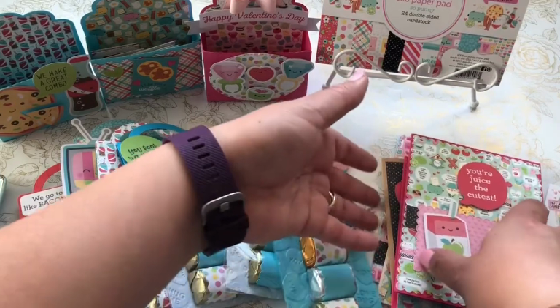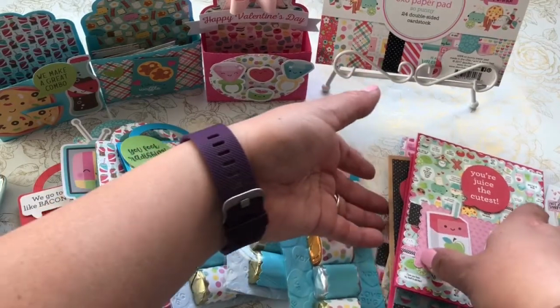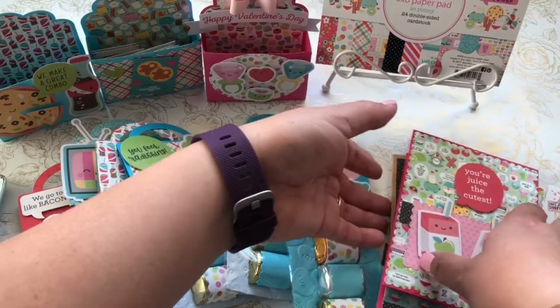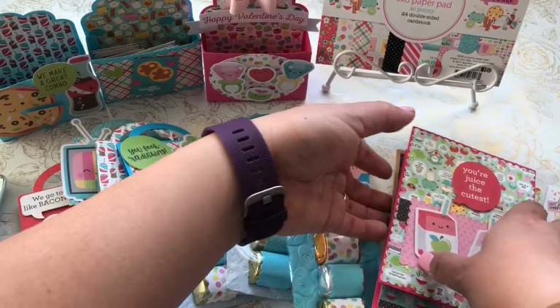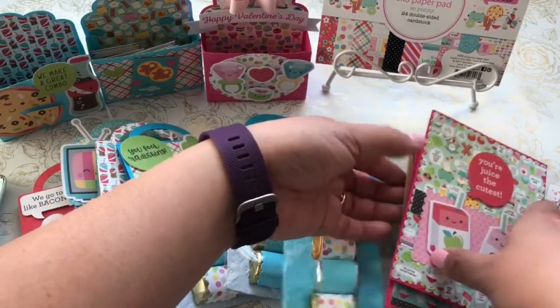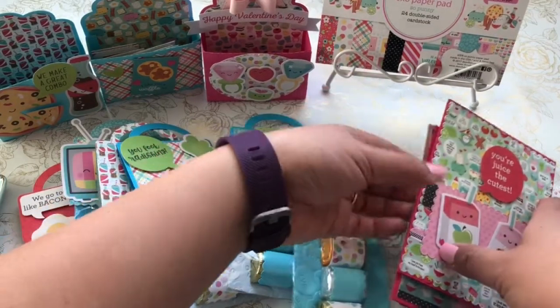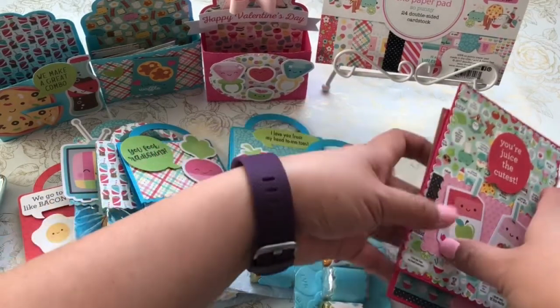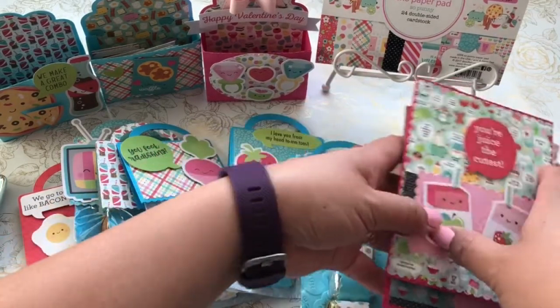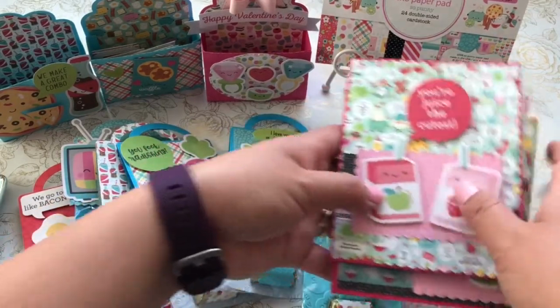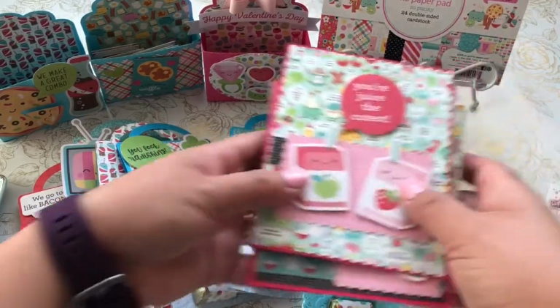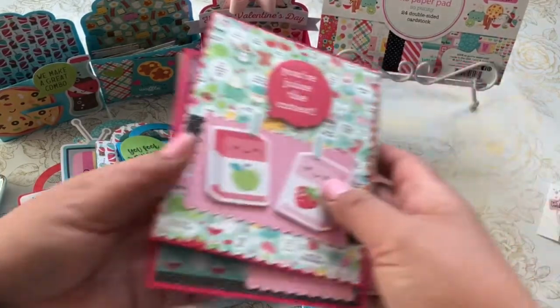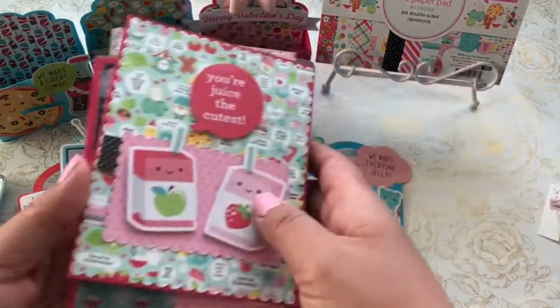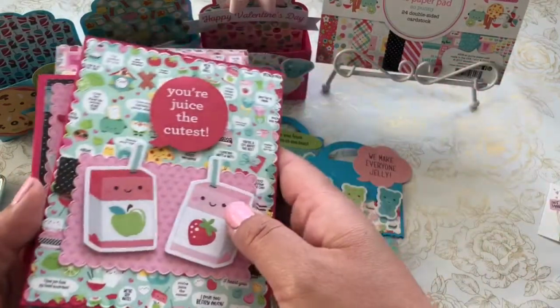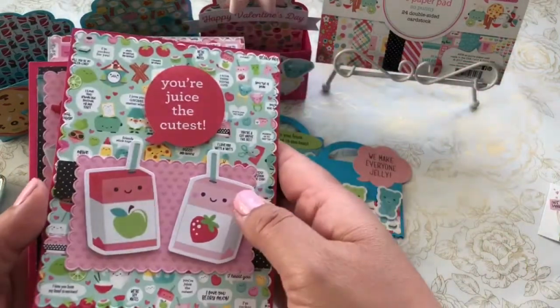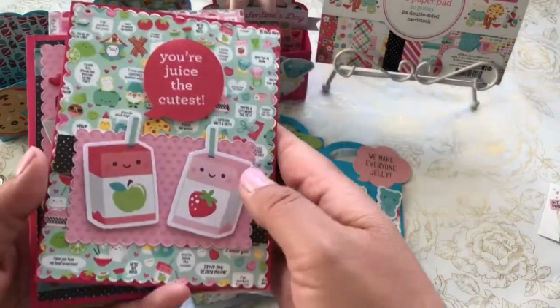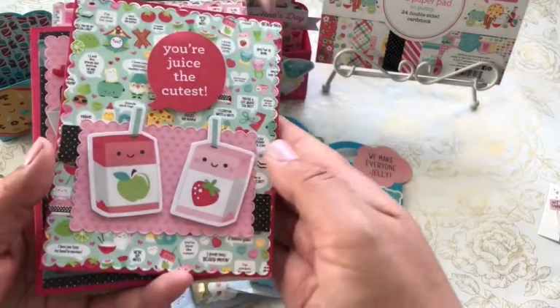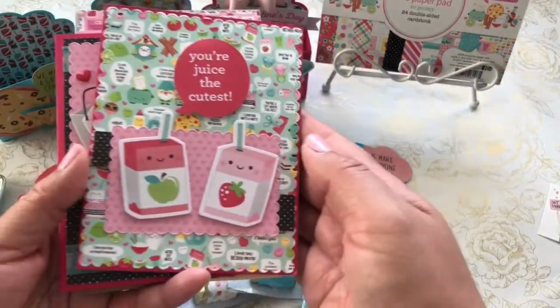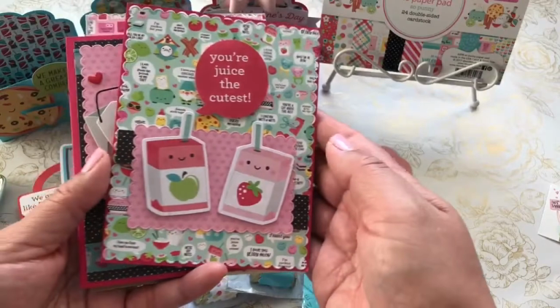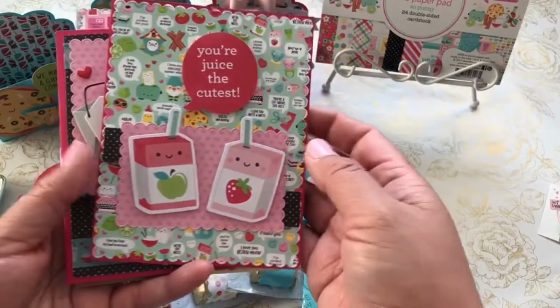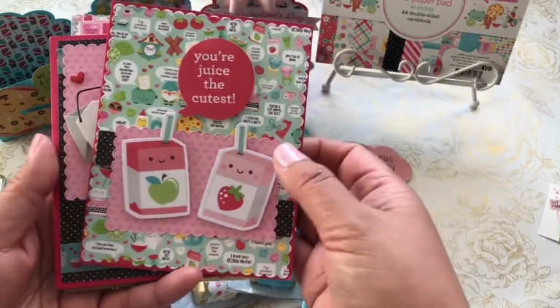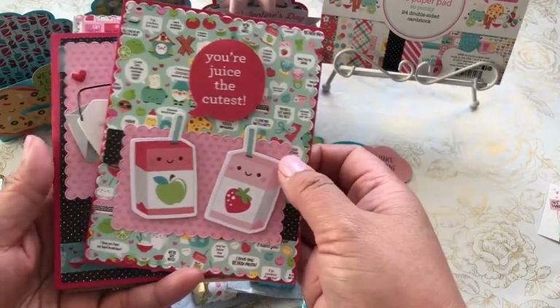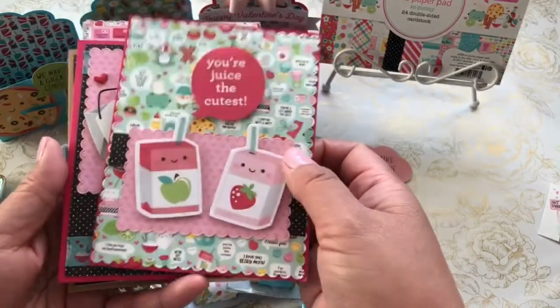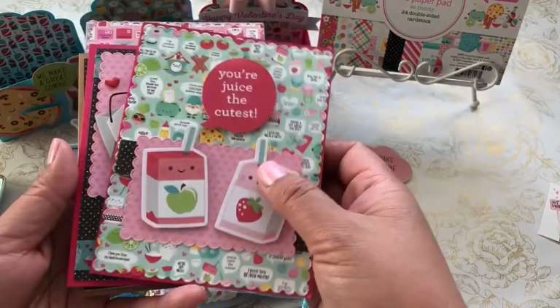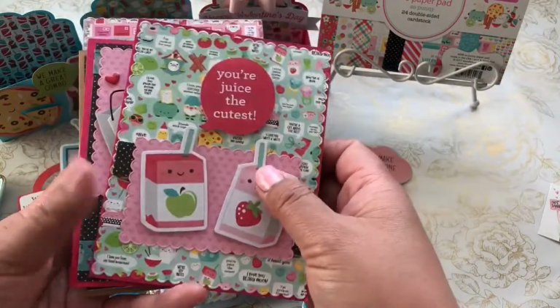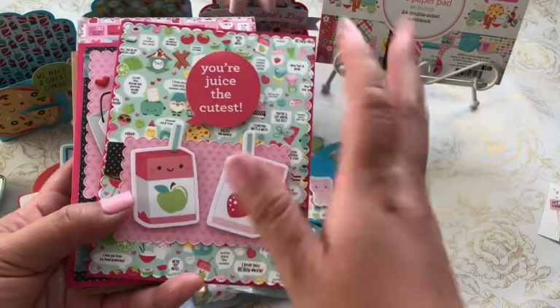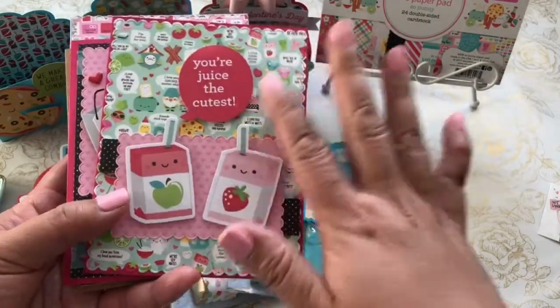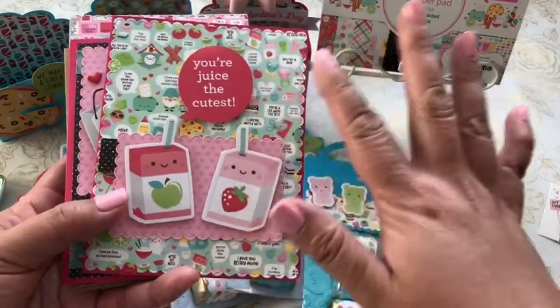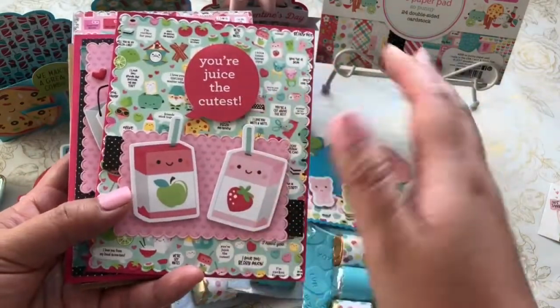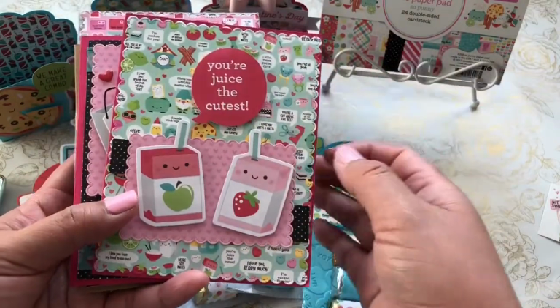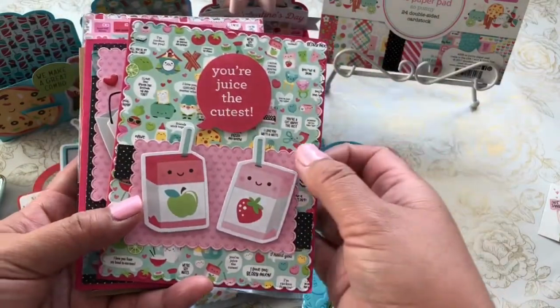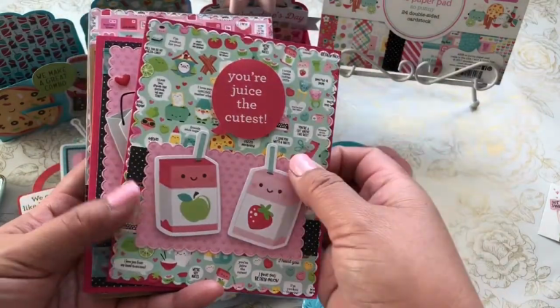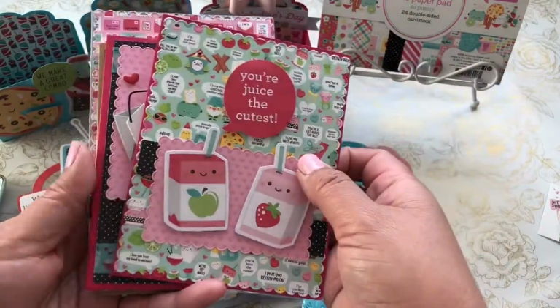I'm here to share what I created using the paper line. I purchased the paper line as well as the ephemera — the So Punnies ephemera — and I simply created cards using the ephemera, the paper pieces, and my die cuts.